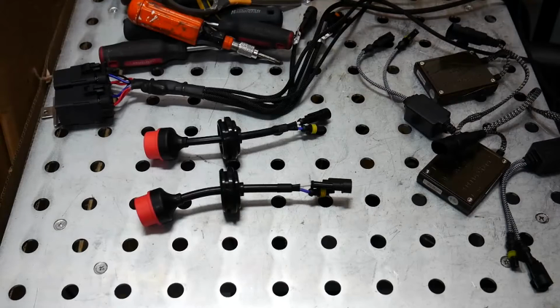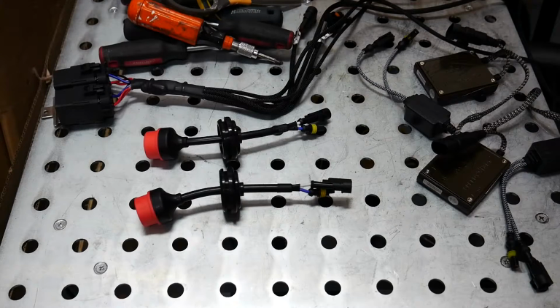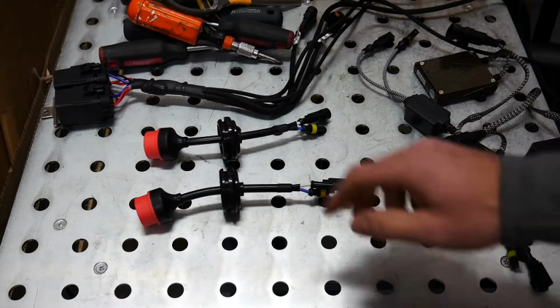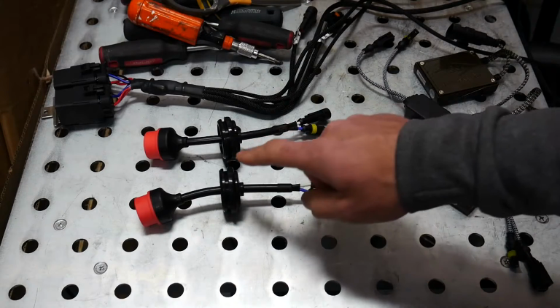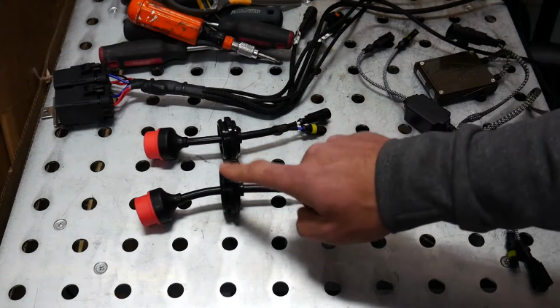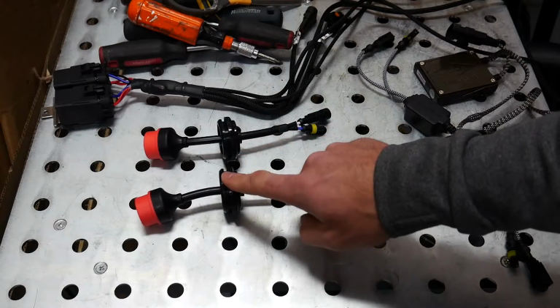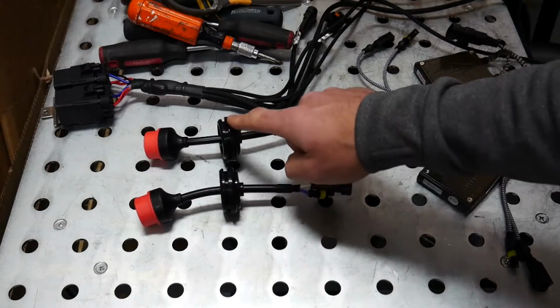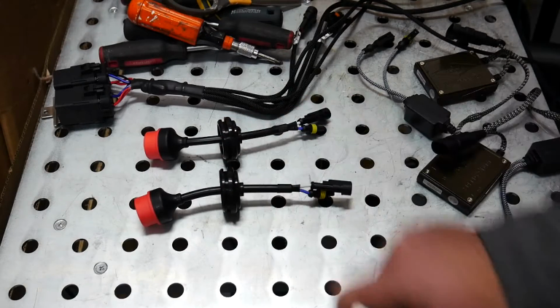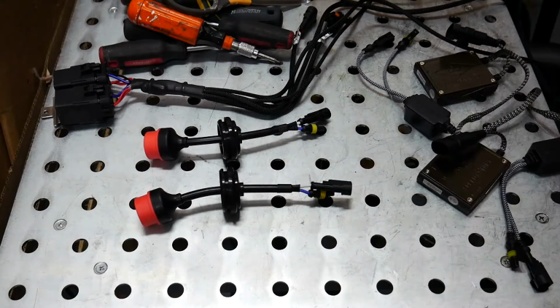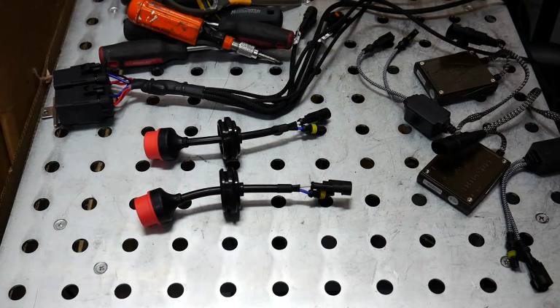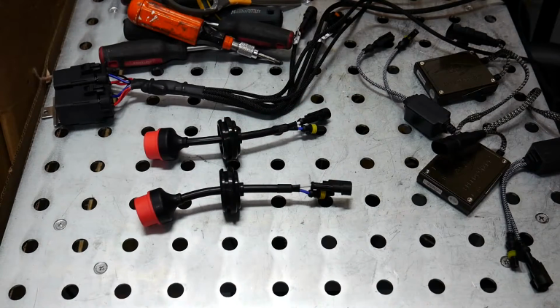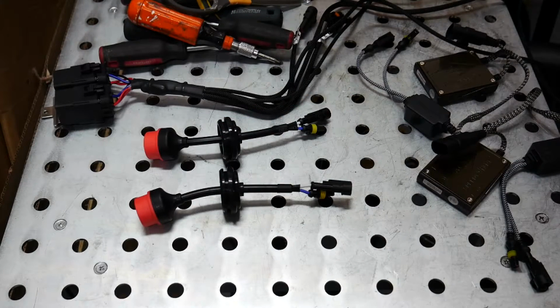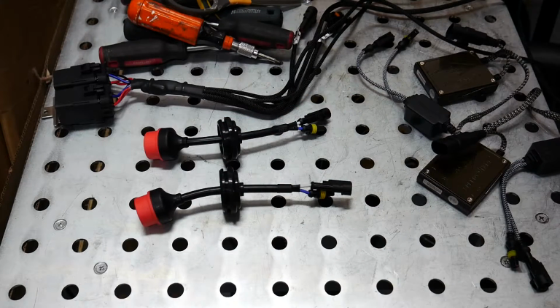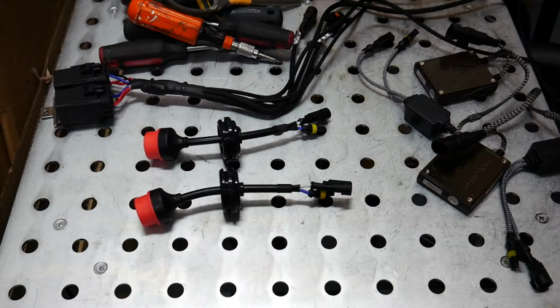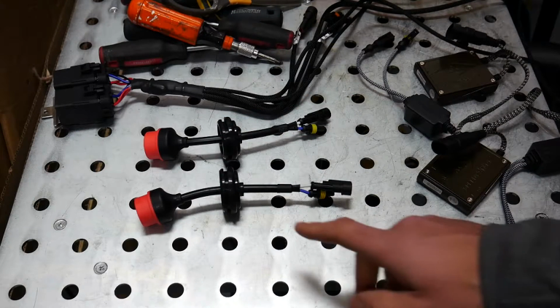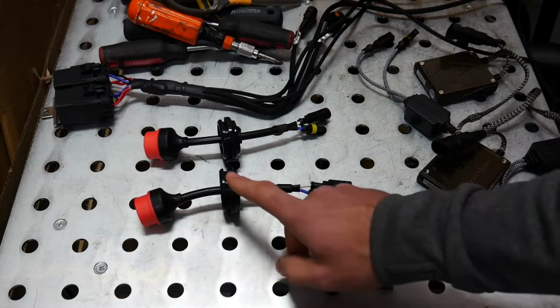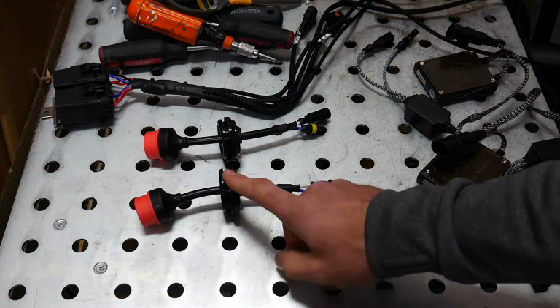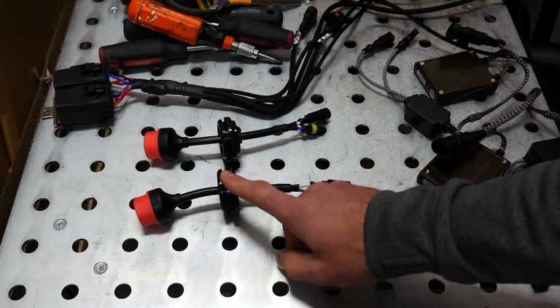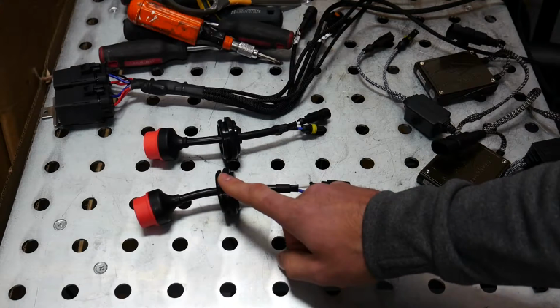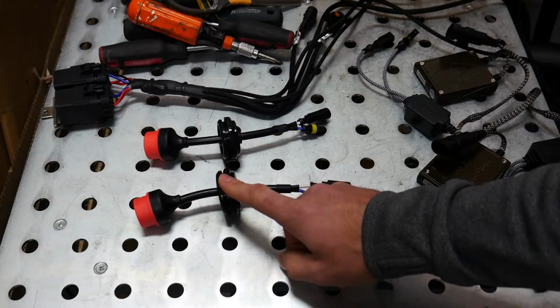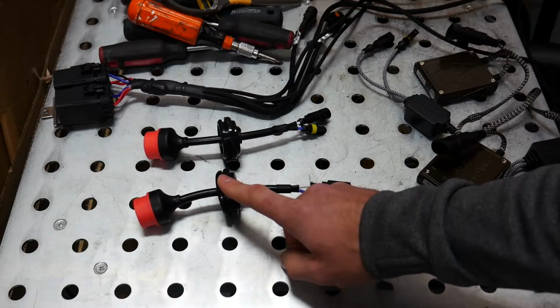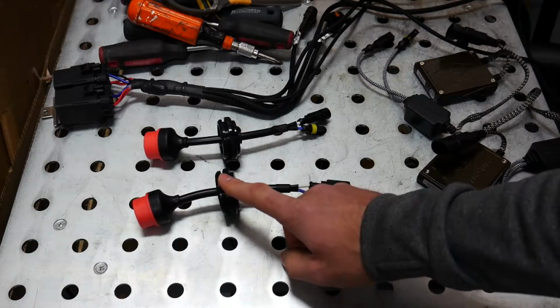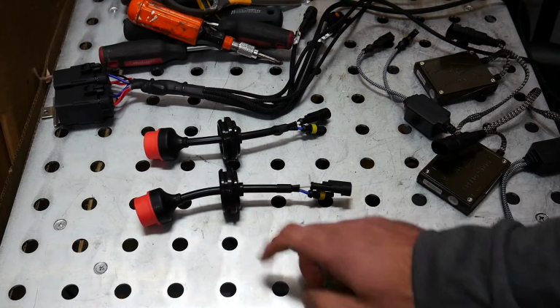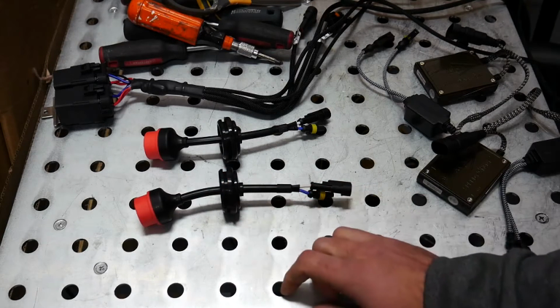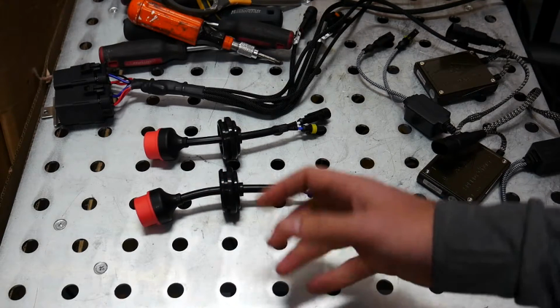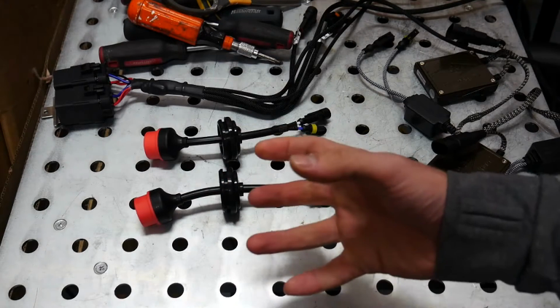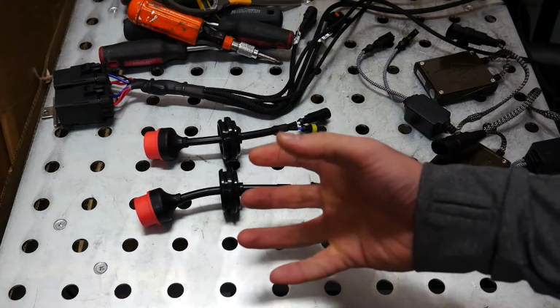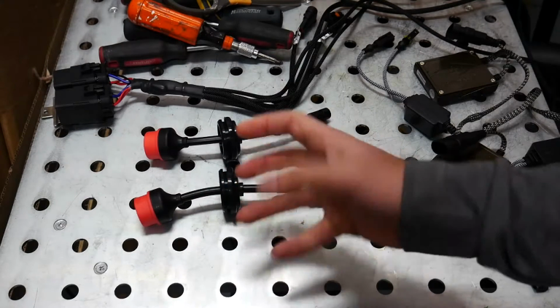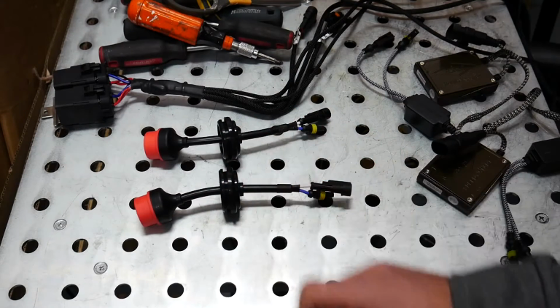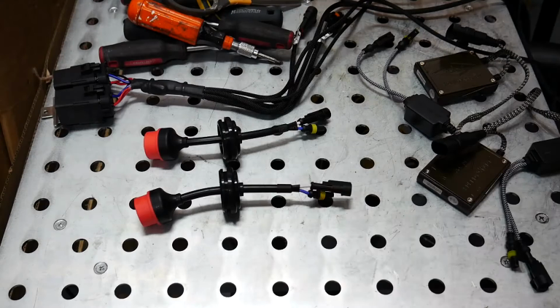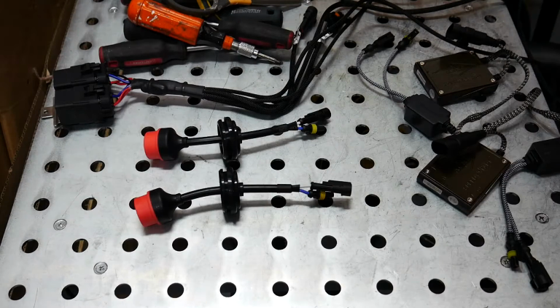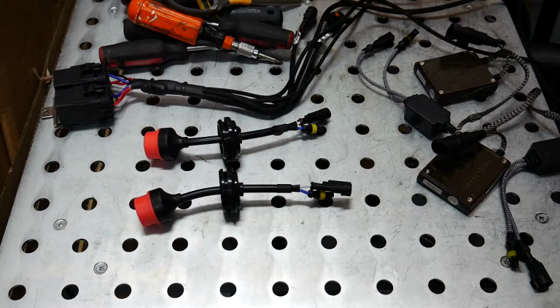In the previous clip you may have also noticed these black rubber grommets. We're going to be installing these in the back of our stock headlights where the big caps are that you unscrew to access your bulbs.